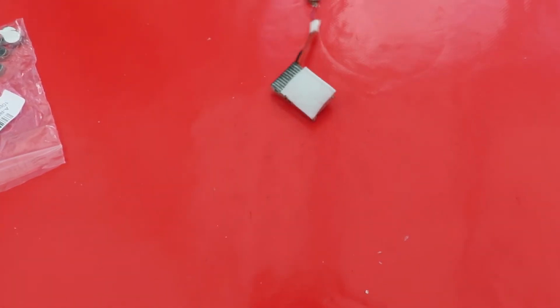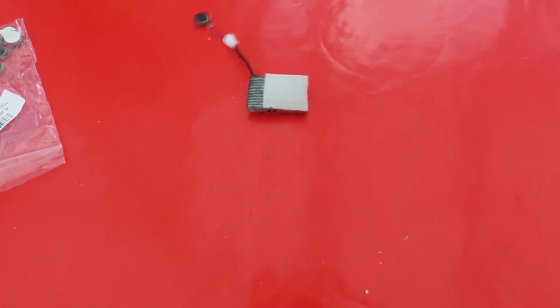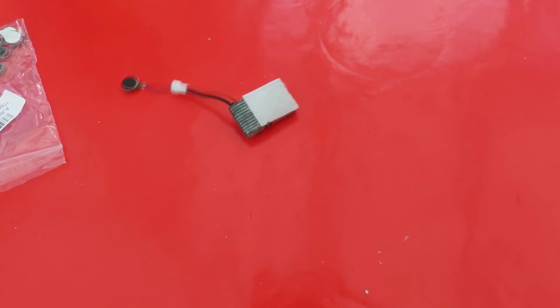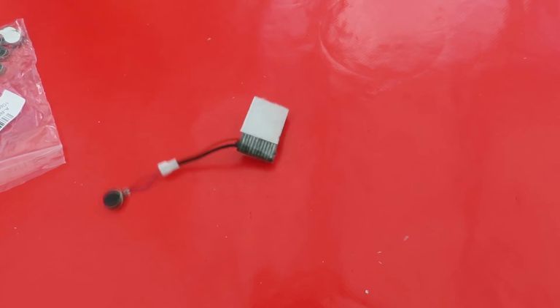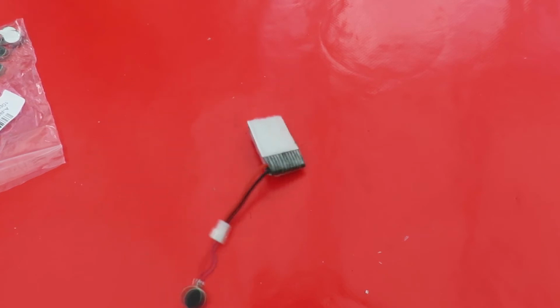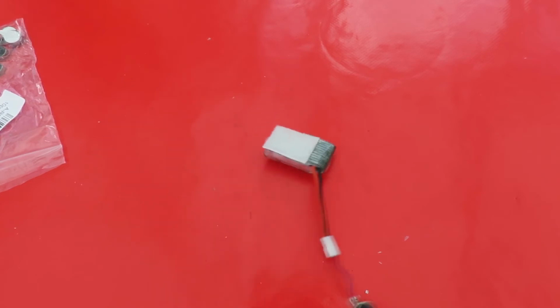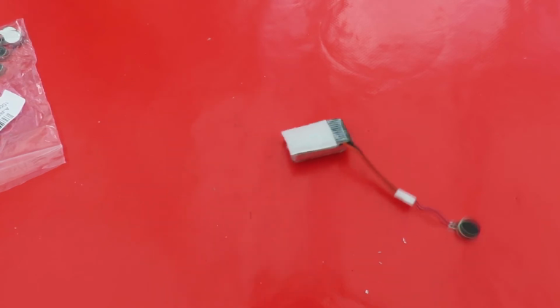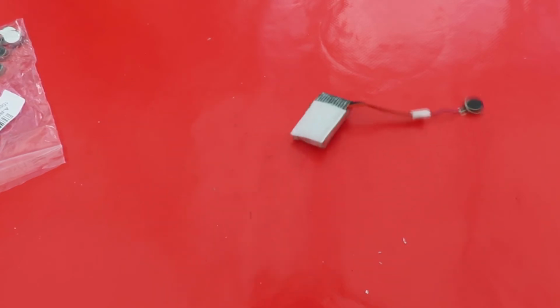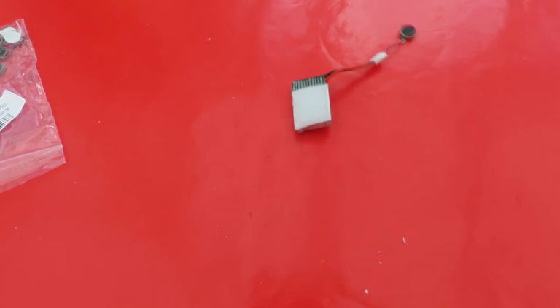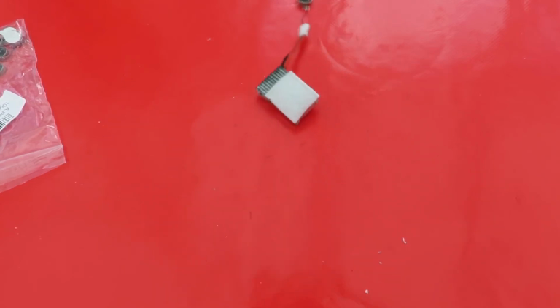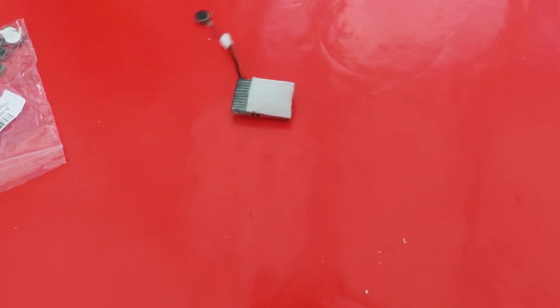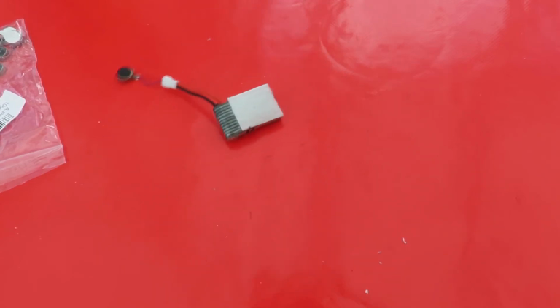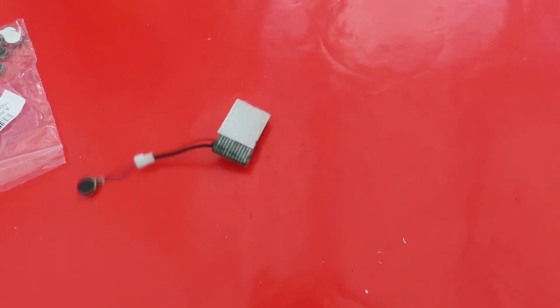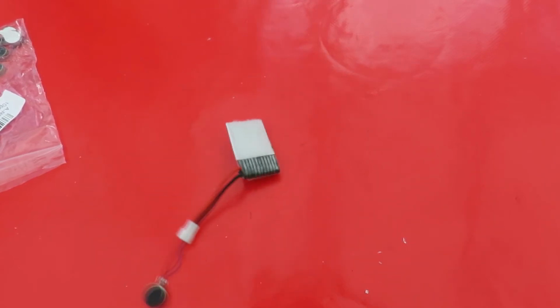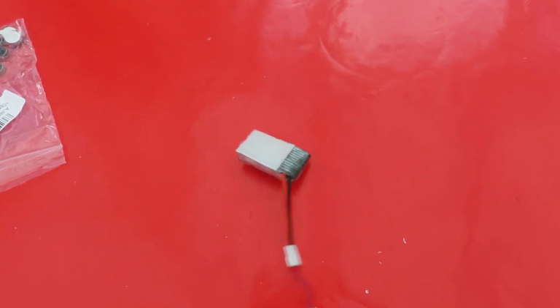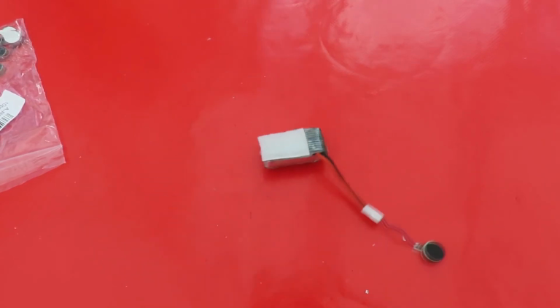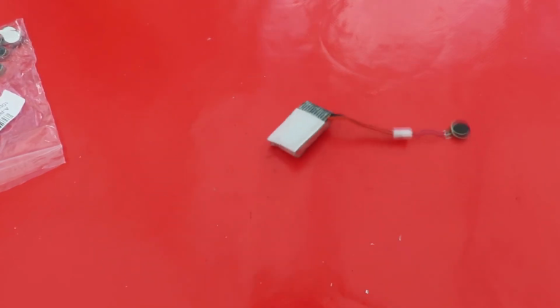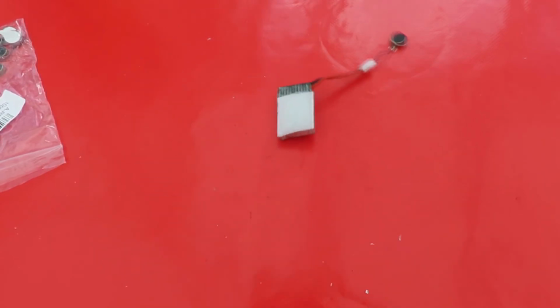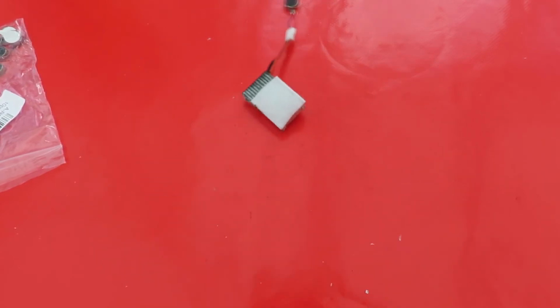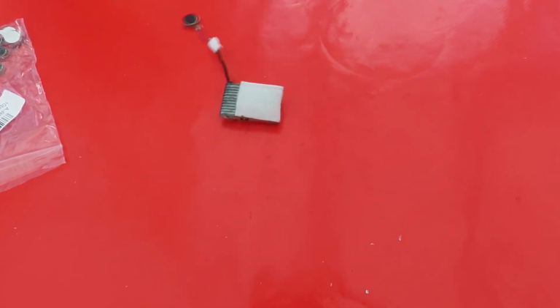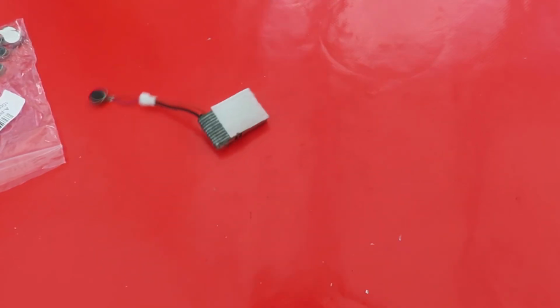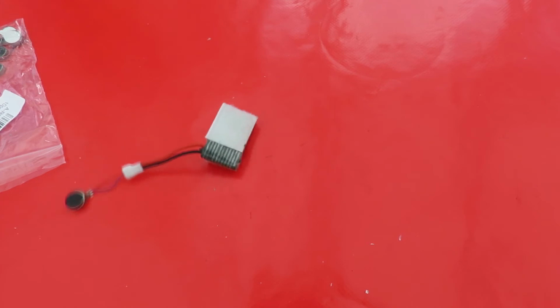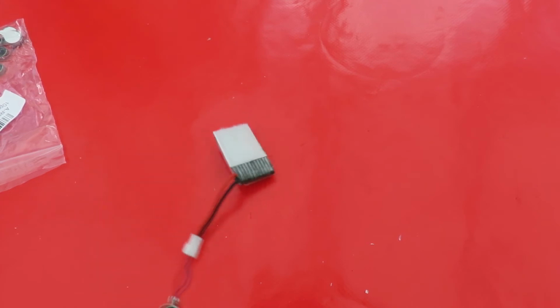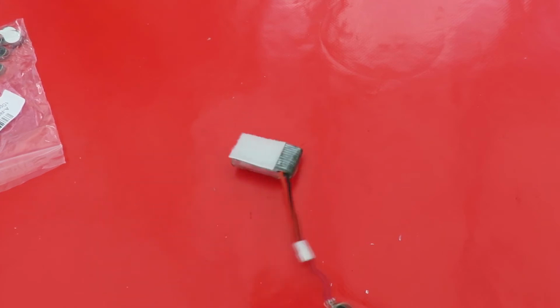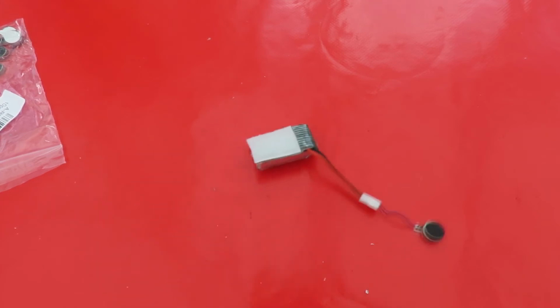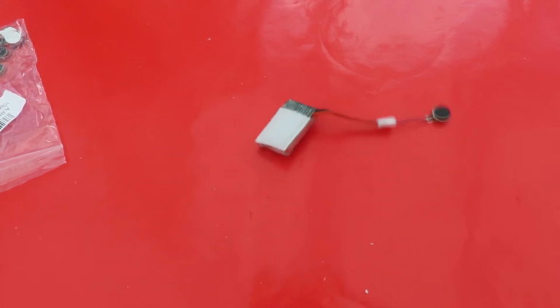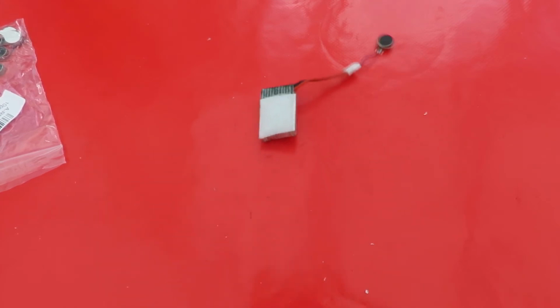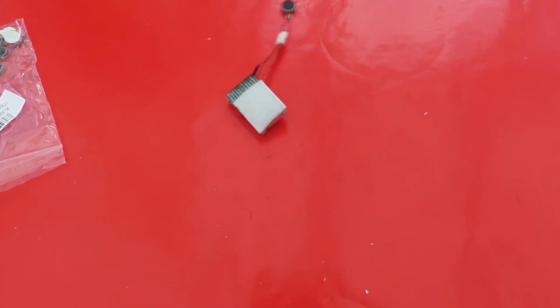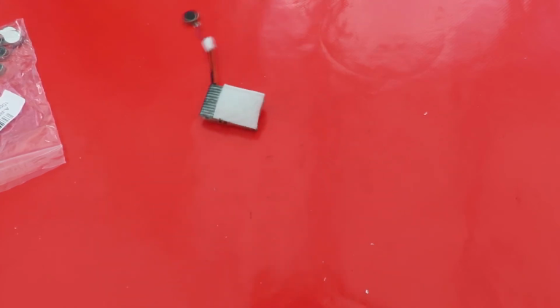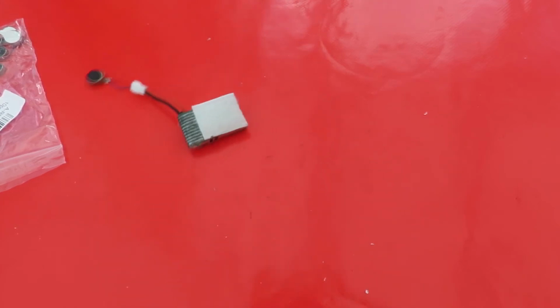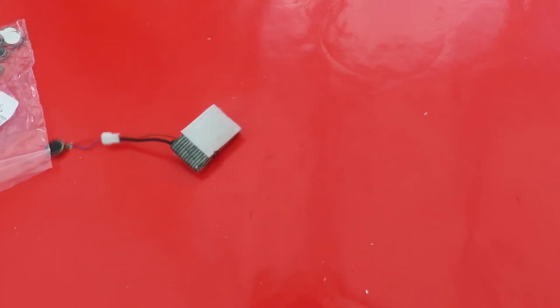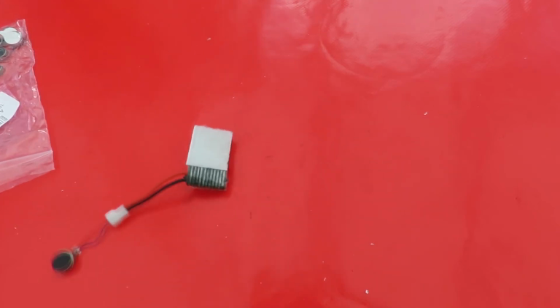I'm probably overpowering it. It probably needs about one and a half volts or something. That's a 3.7 volt LiPo battery.